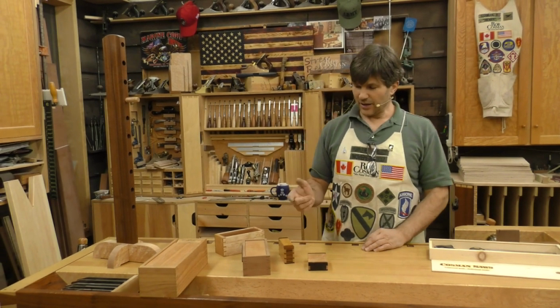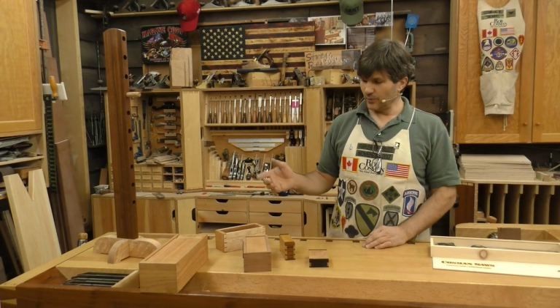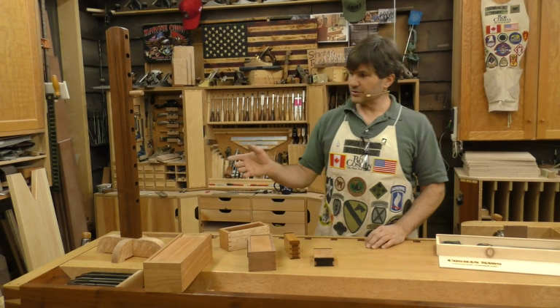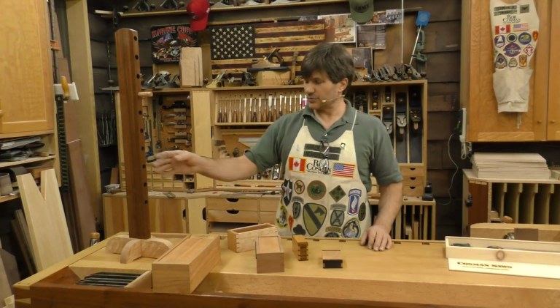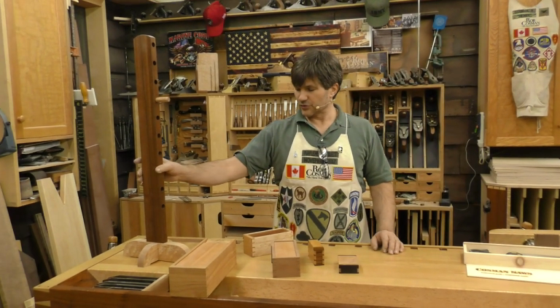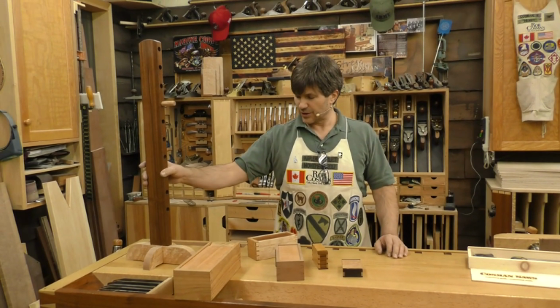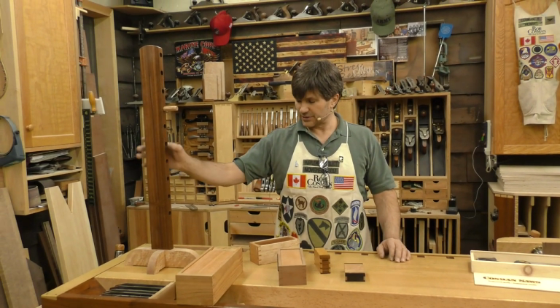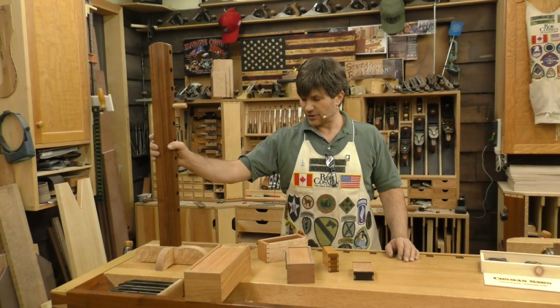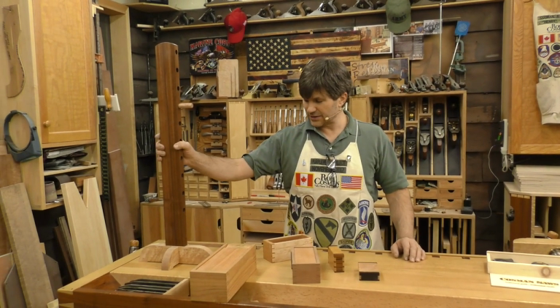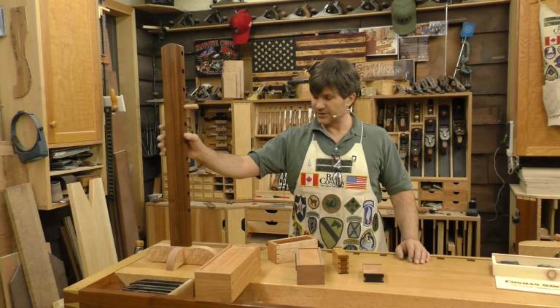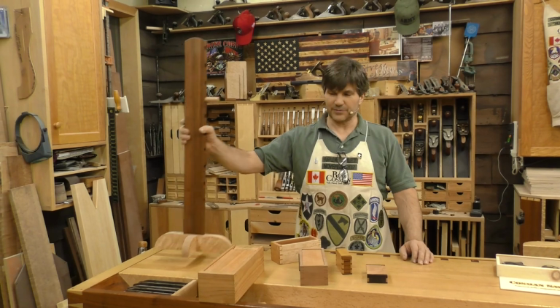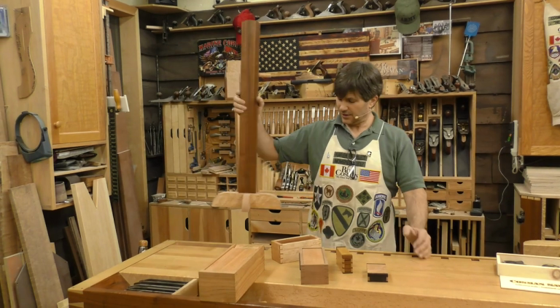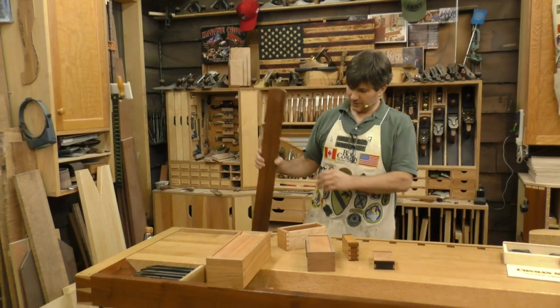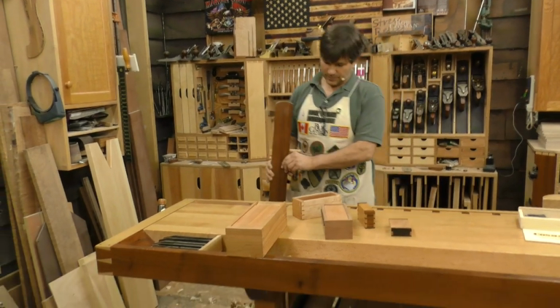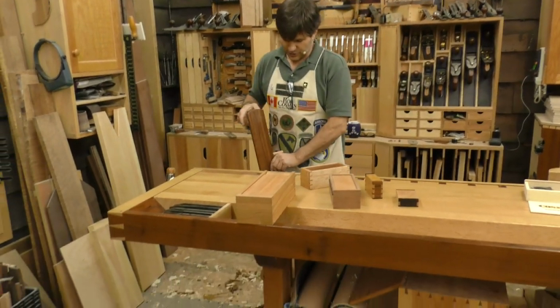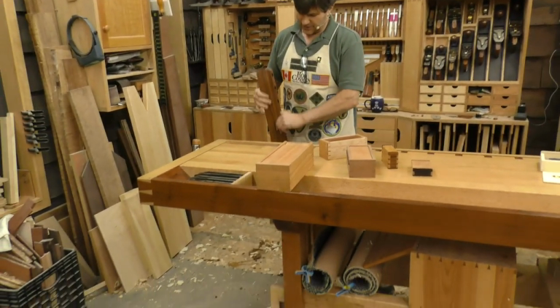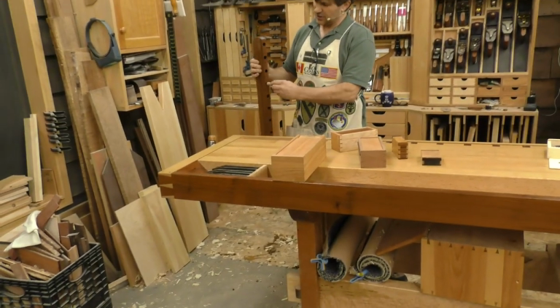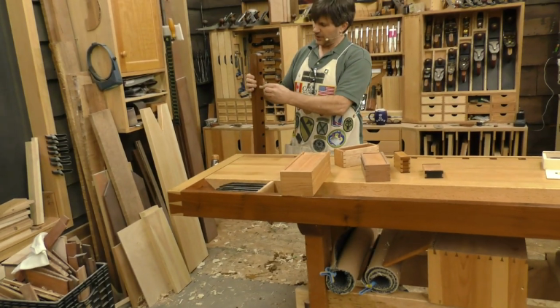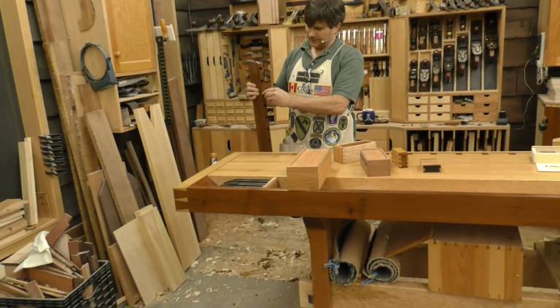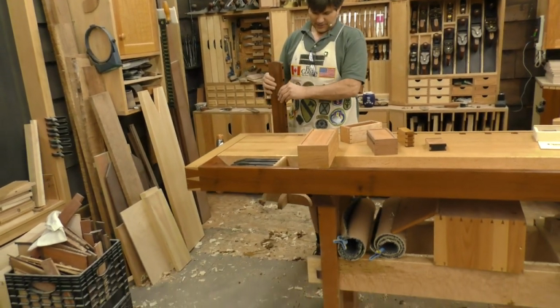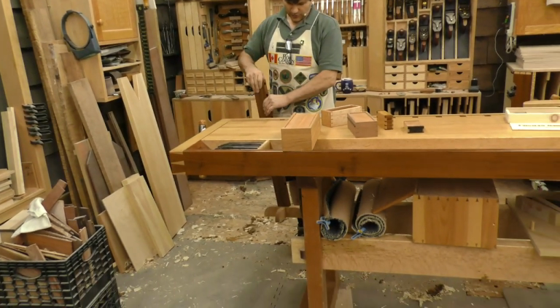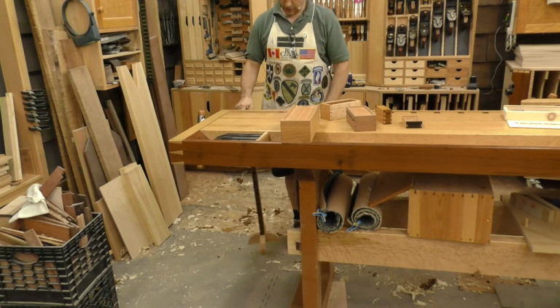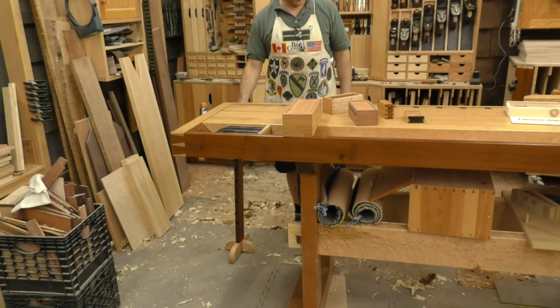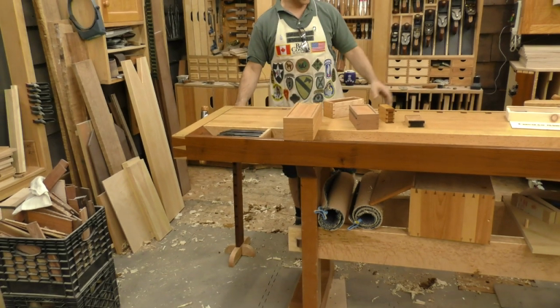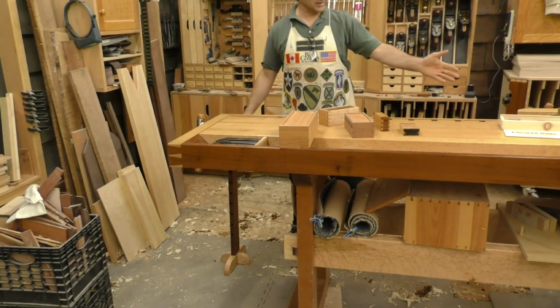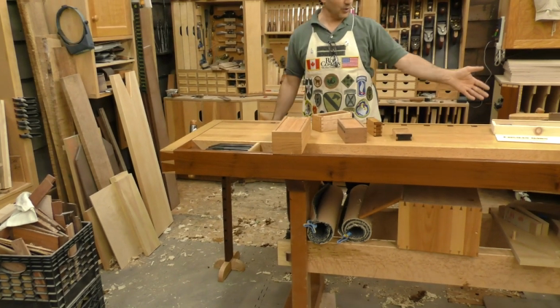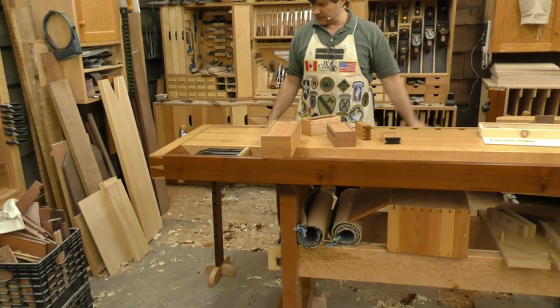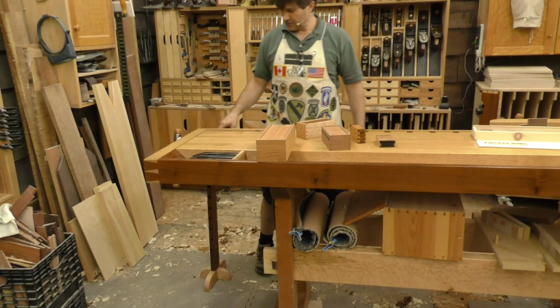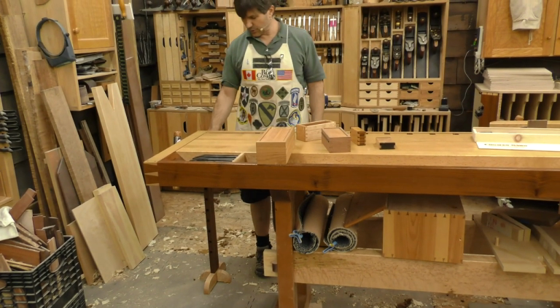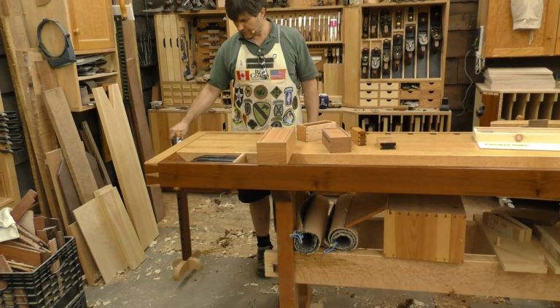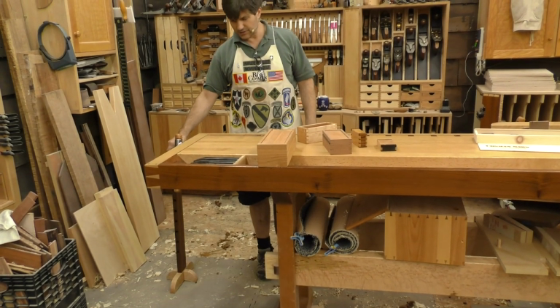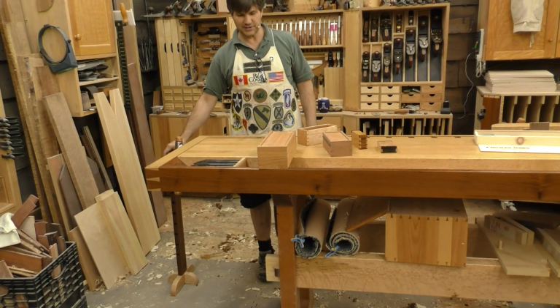One of our most recent projects is actually called a bench slave. This is something that goes beside your bench — it has an adjustable pin, and when you're working on a long board and you can only clamp one end of it, this supports the other end so that it doesn't sag.